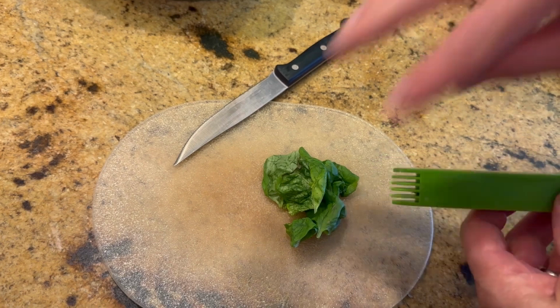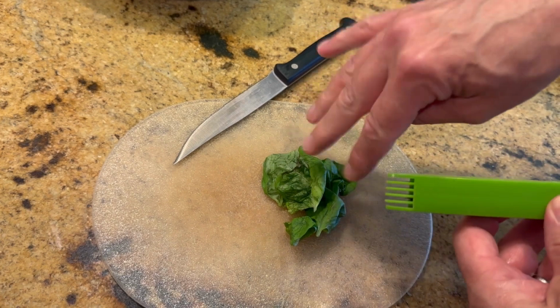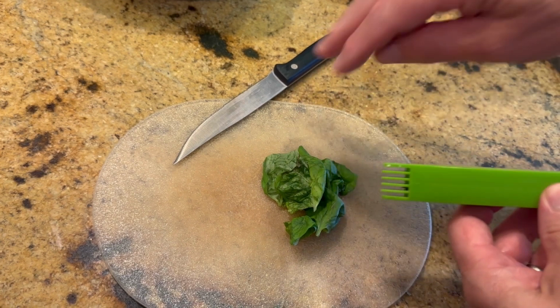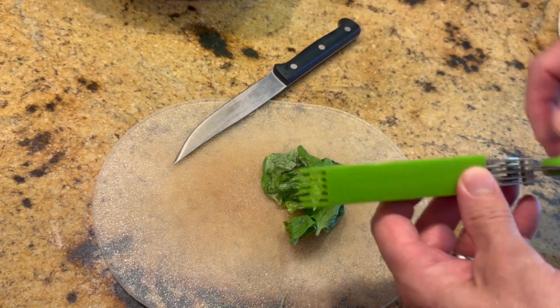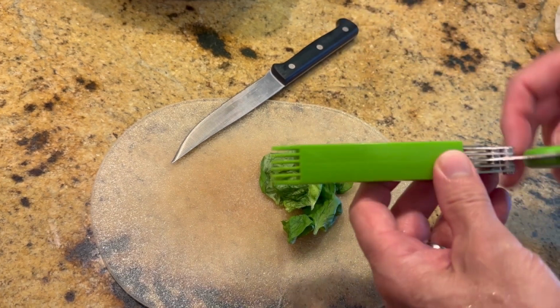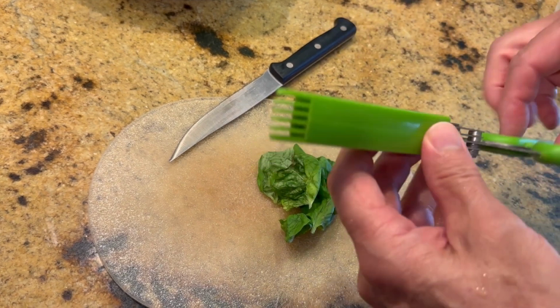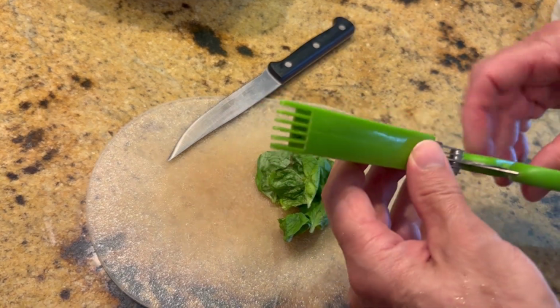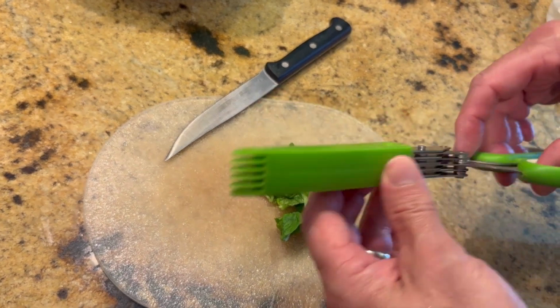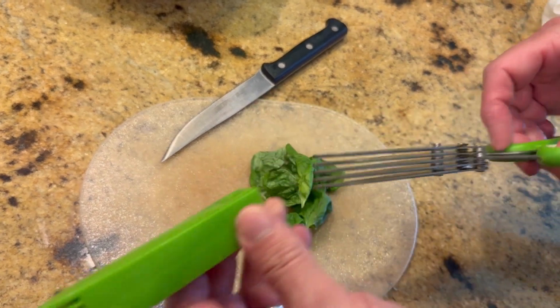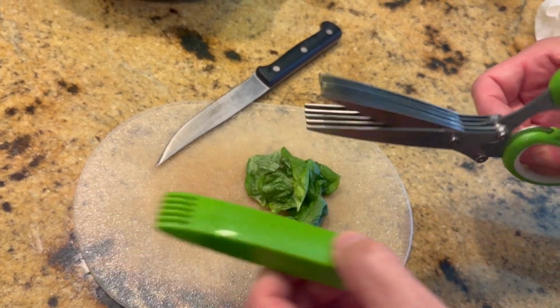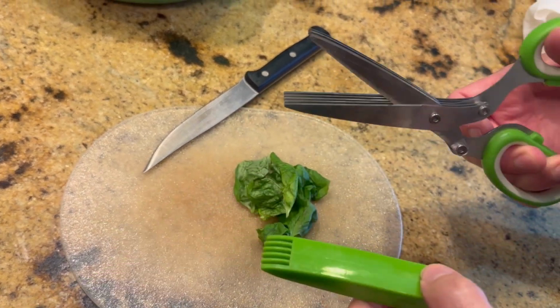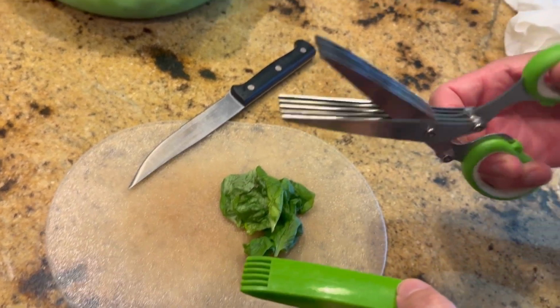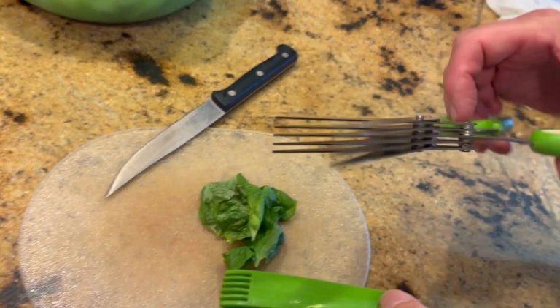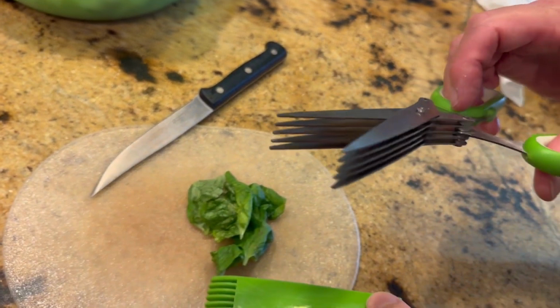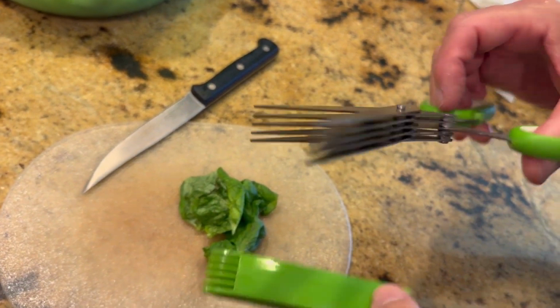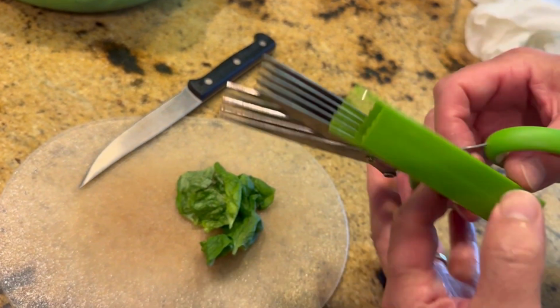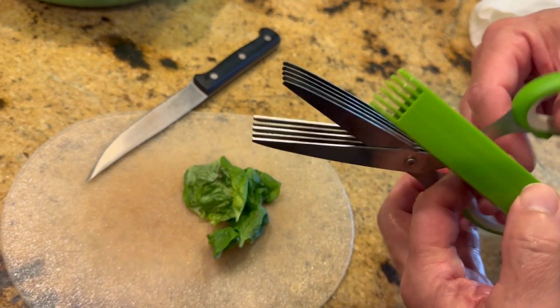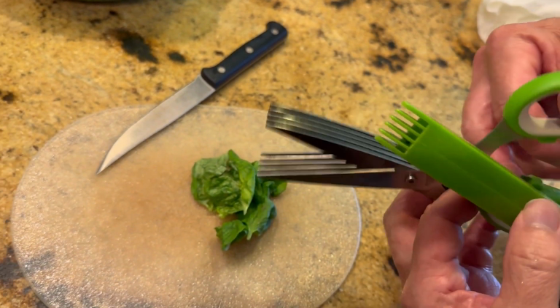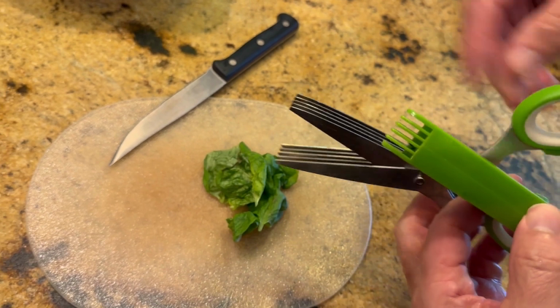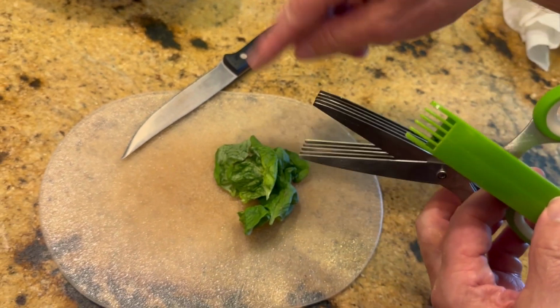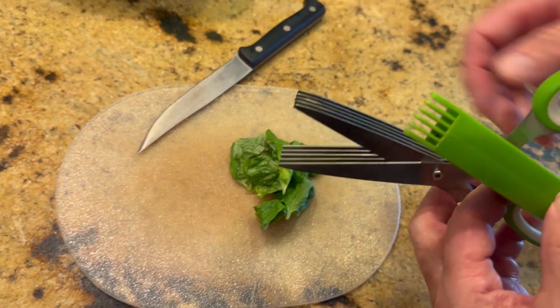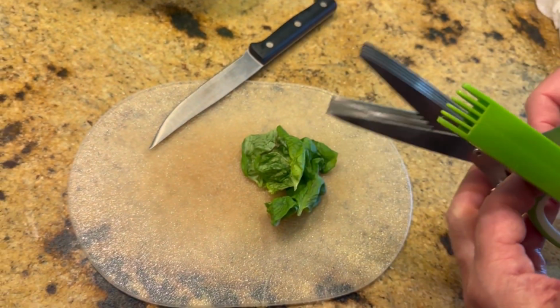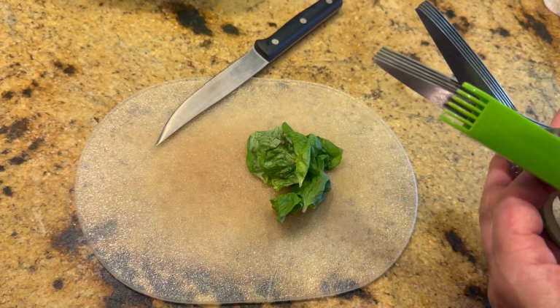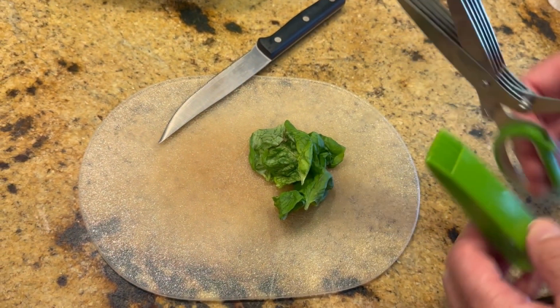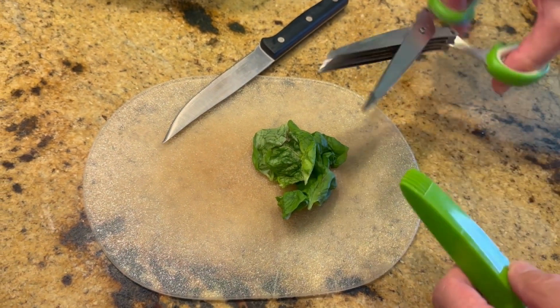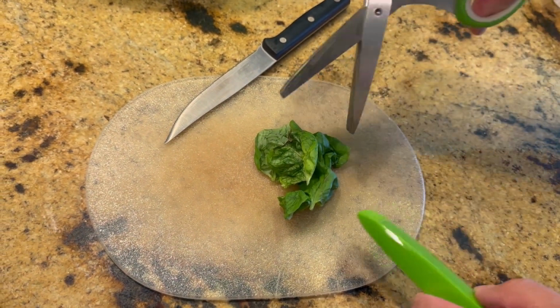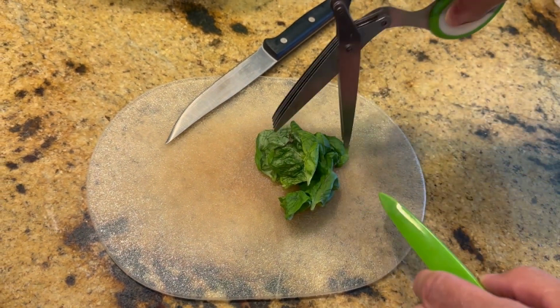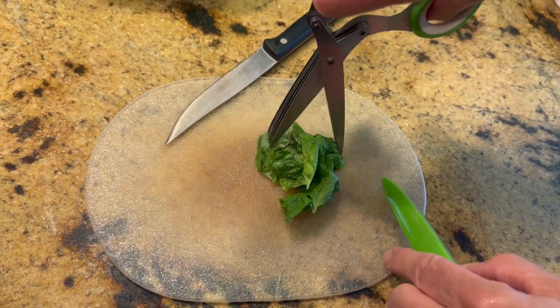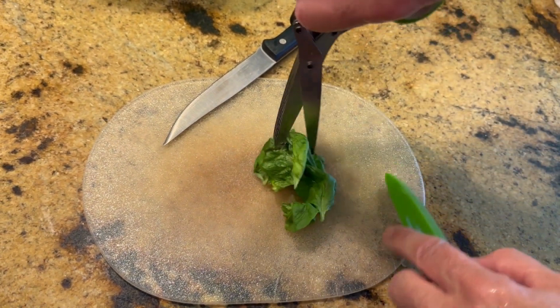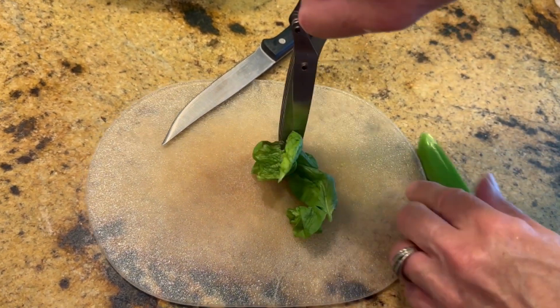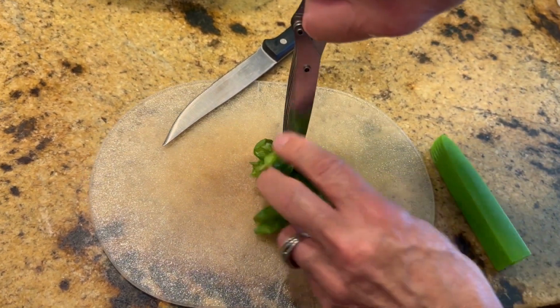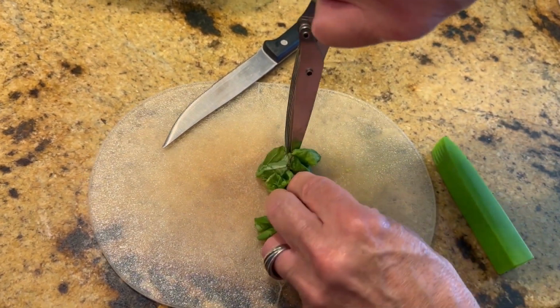All right, got these herbs here and this is some scissors for cutting them up. I used to use a knife, but the real easy thing is just to be able to use these.